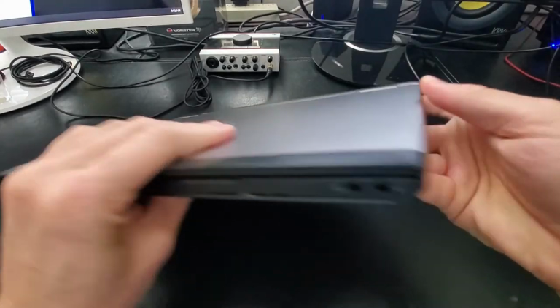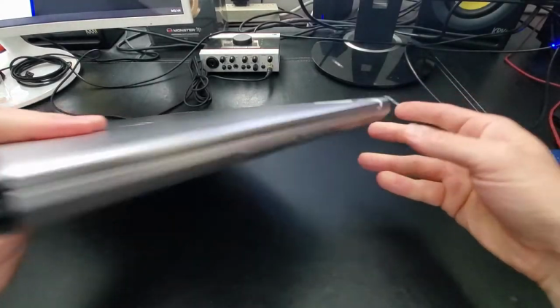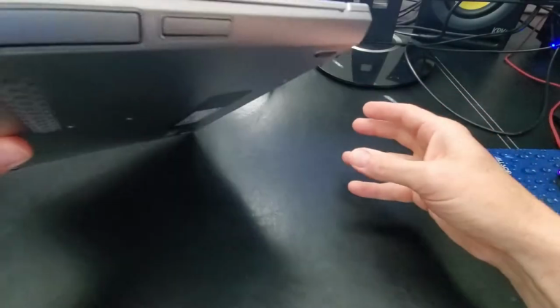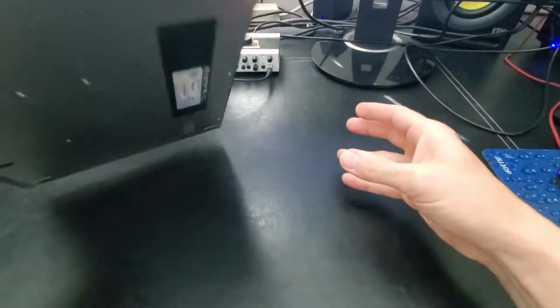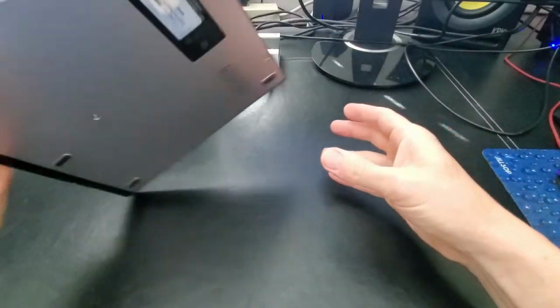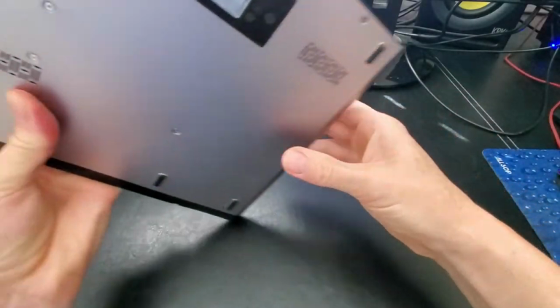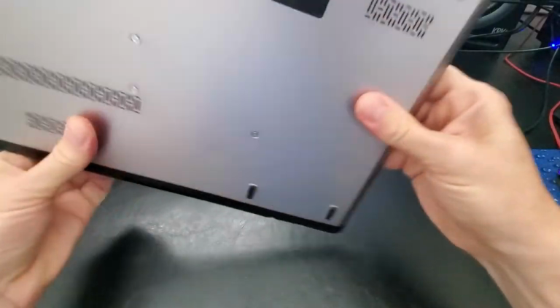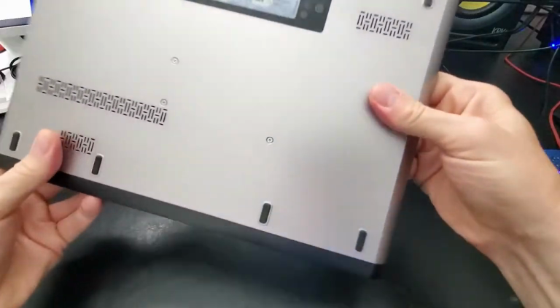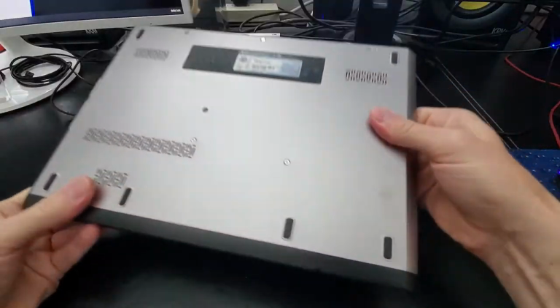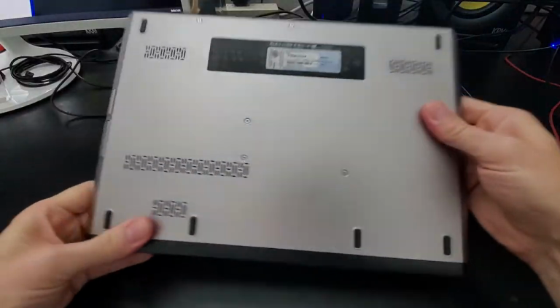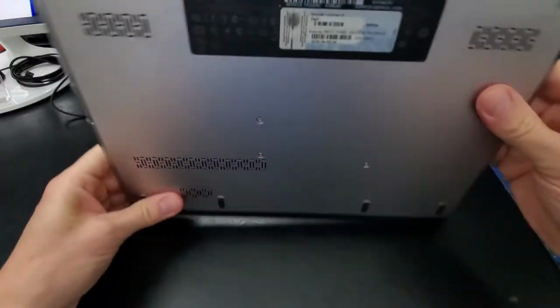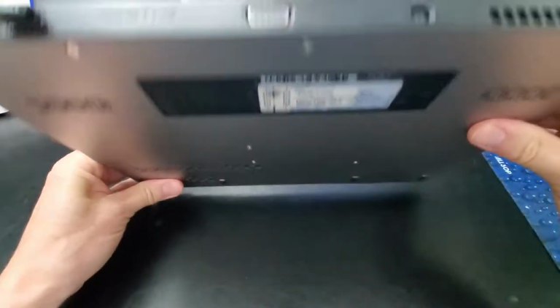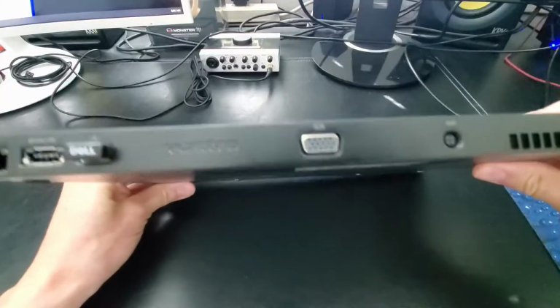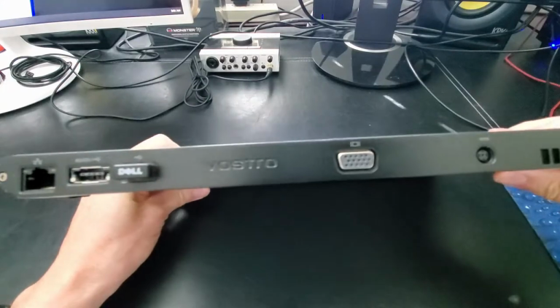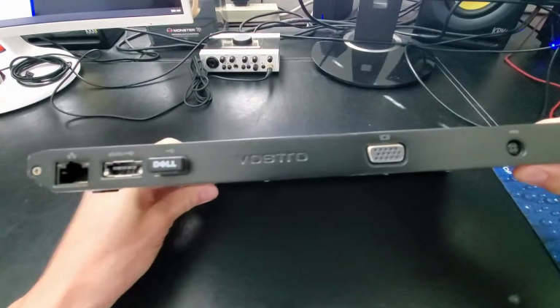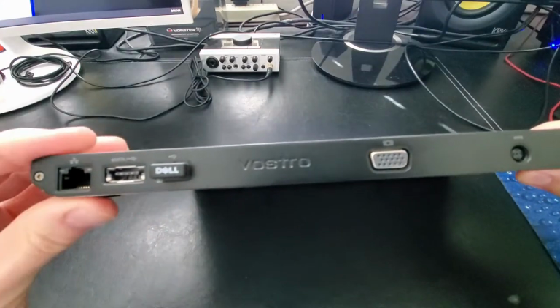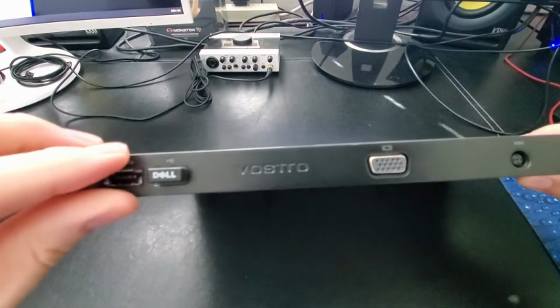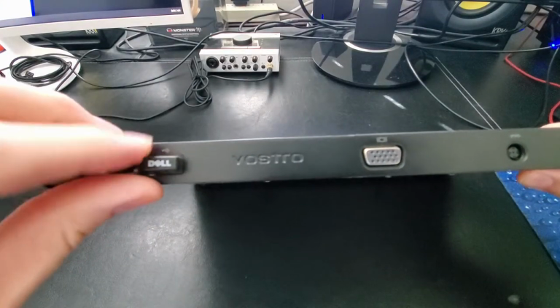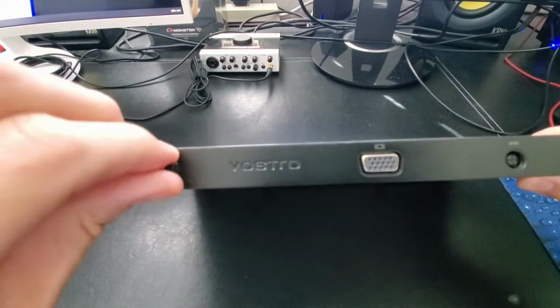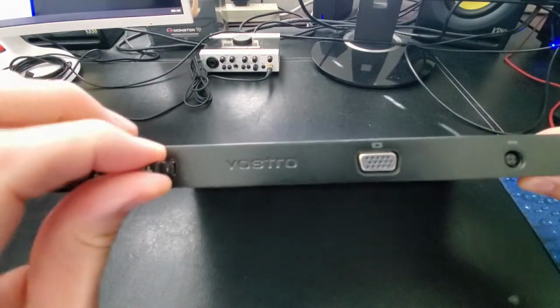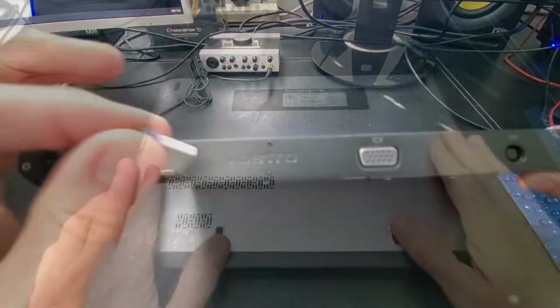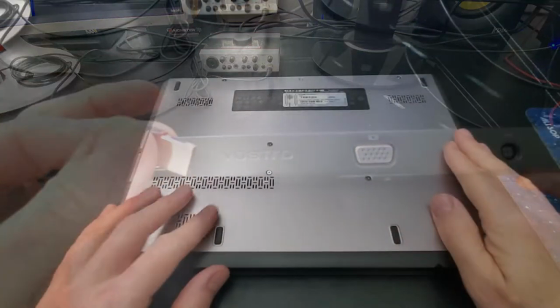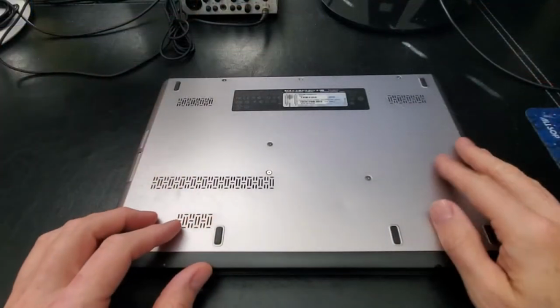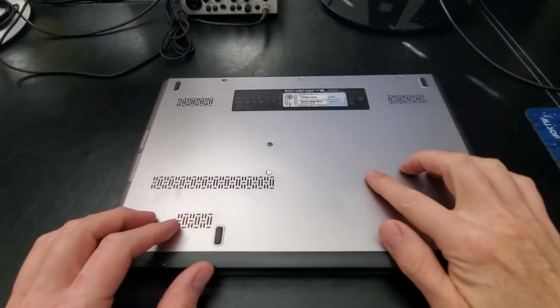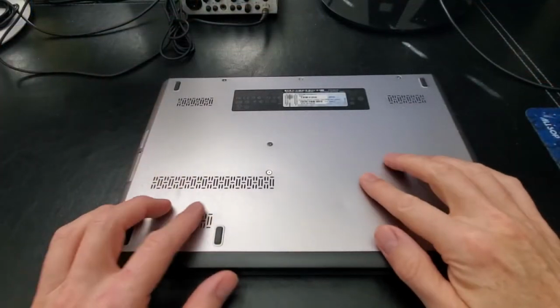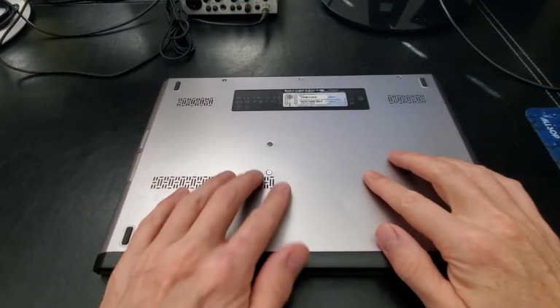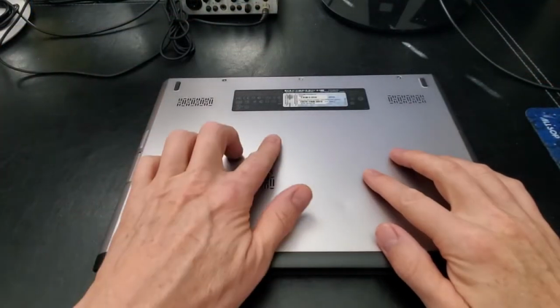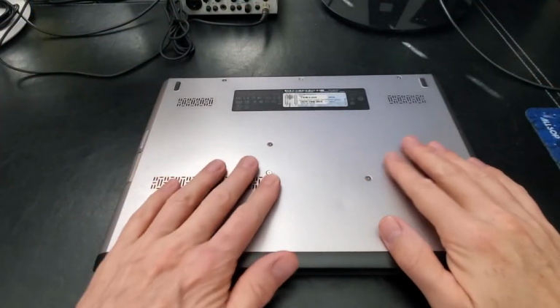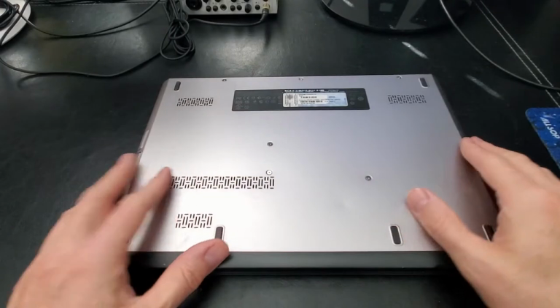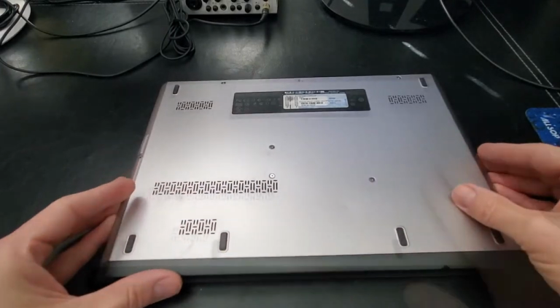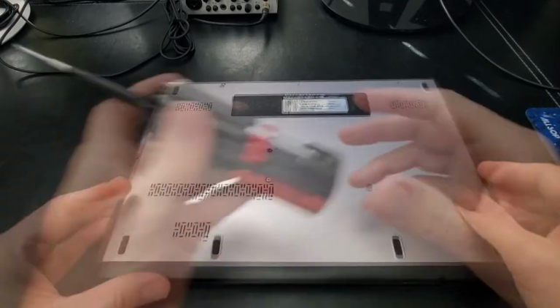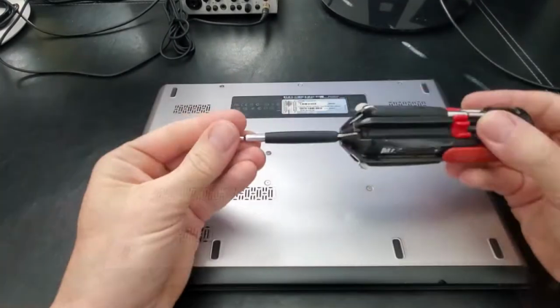The only tool you're going to need is a small Phillips head screwdriver. Let's go ahead and start by removing all the screws on the back.